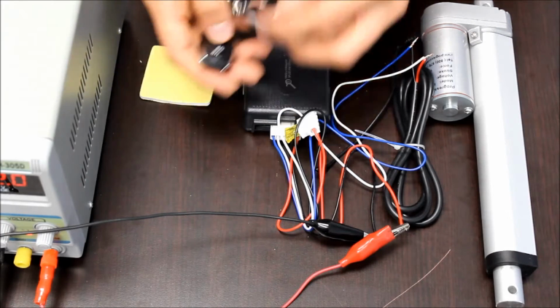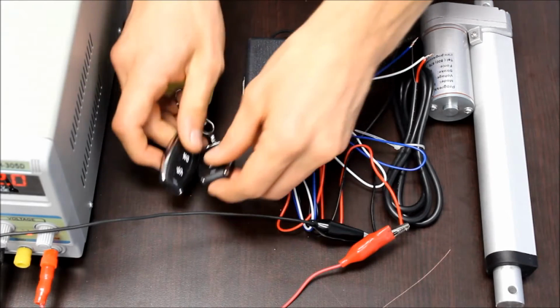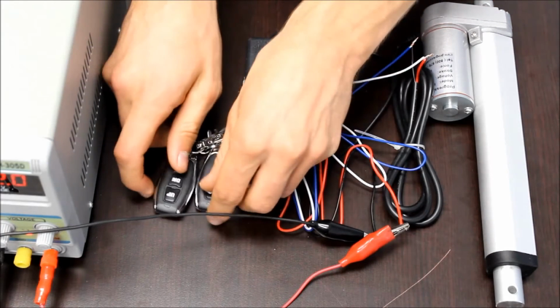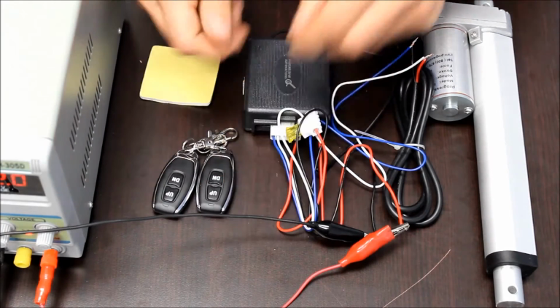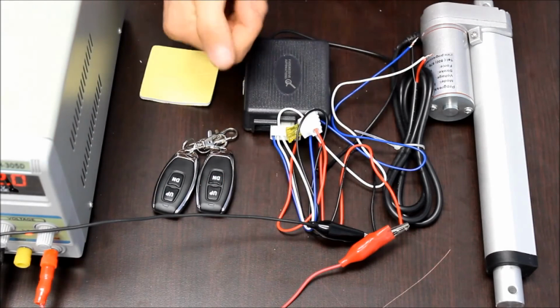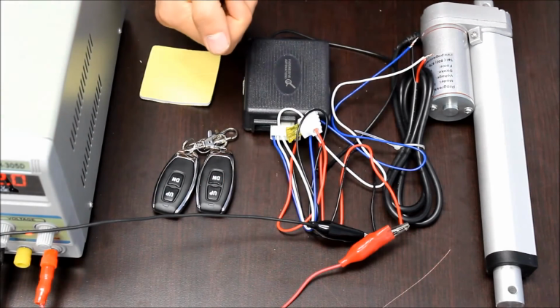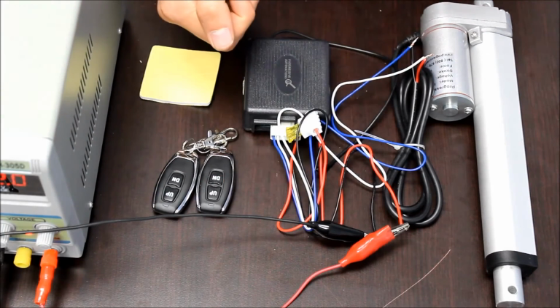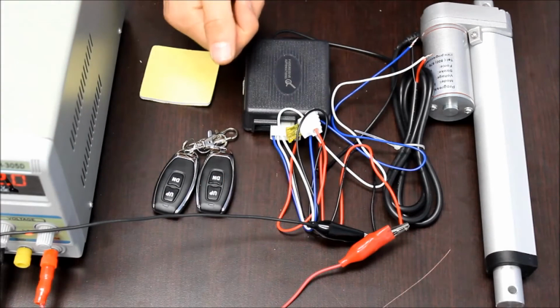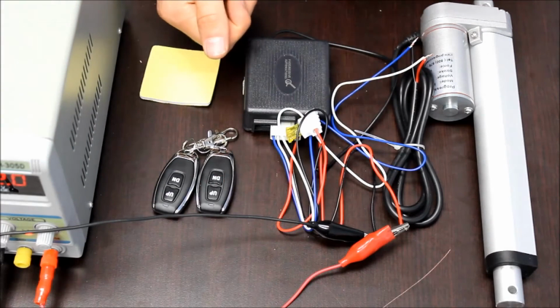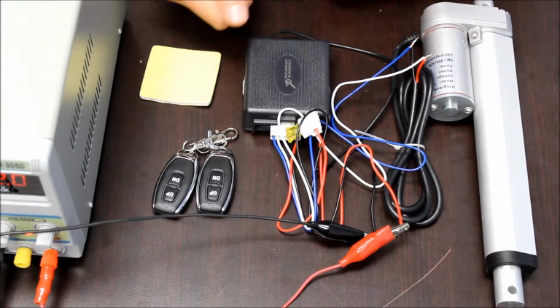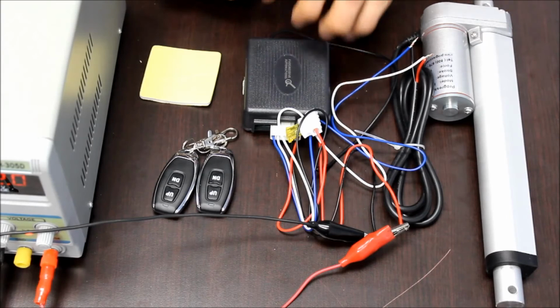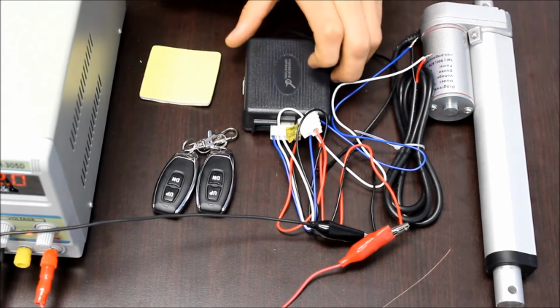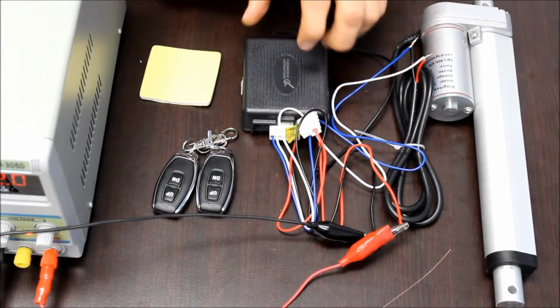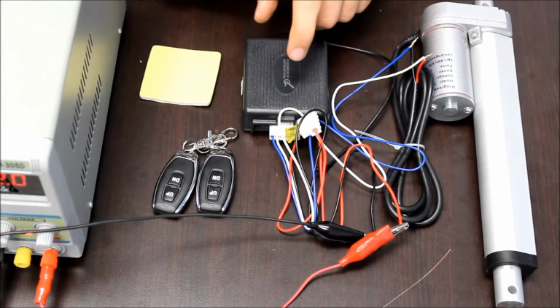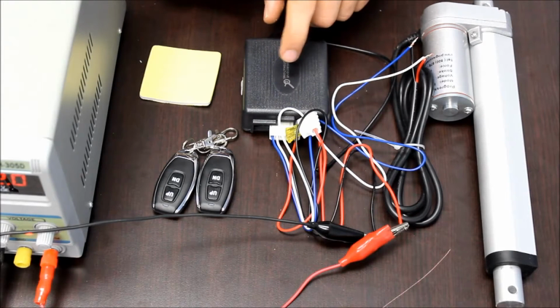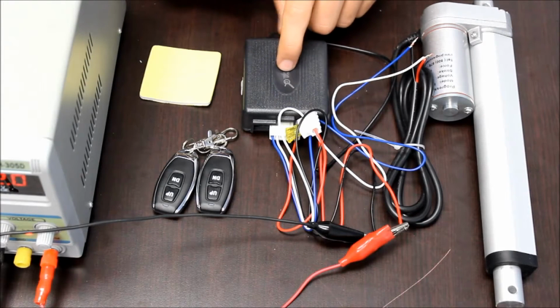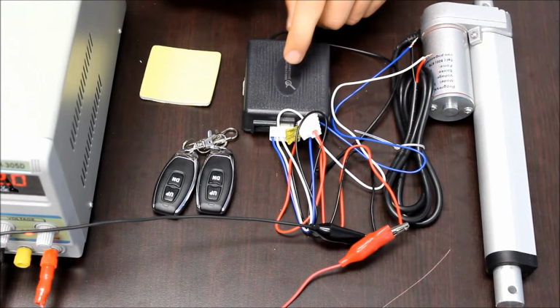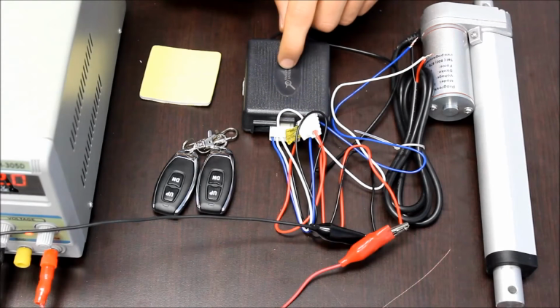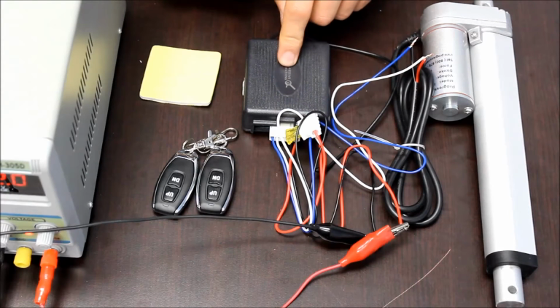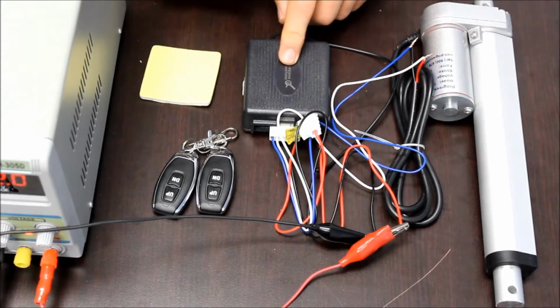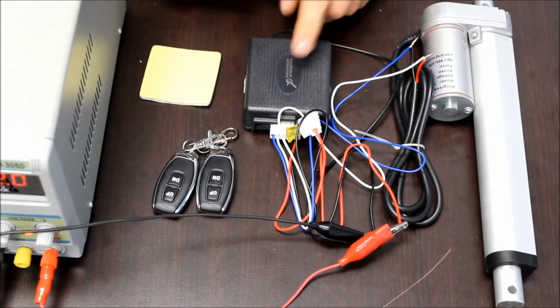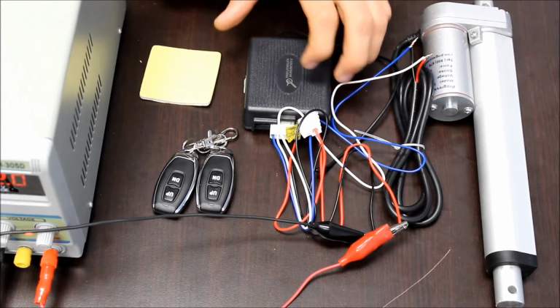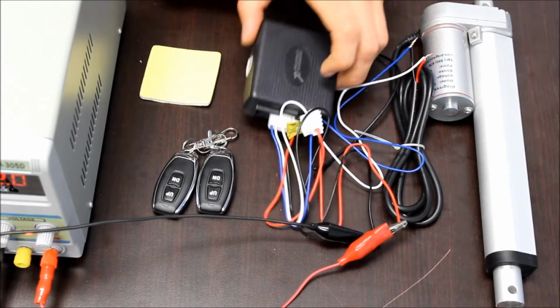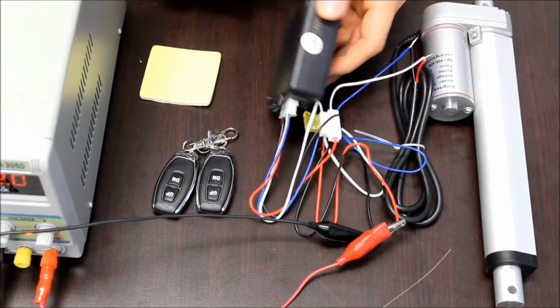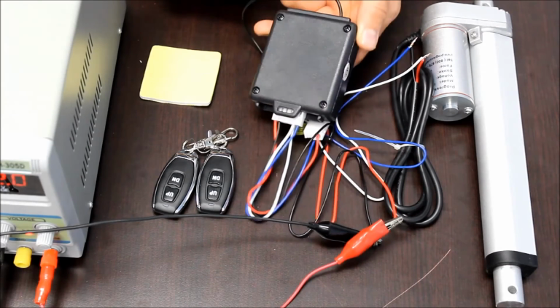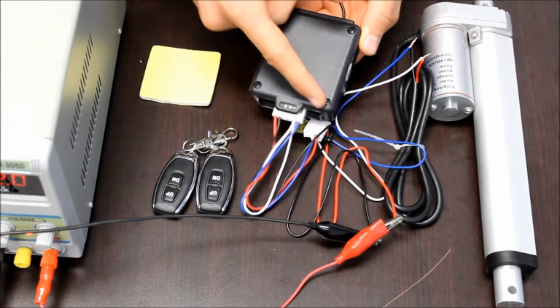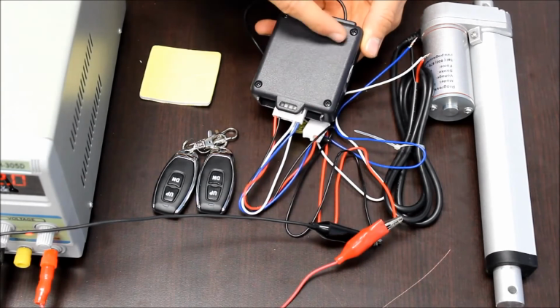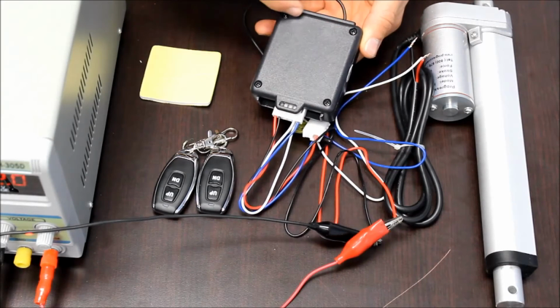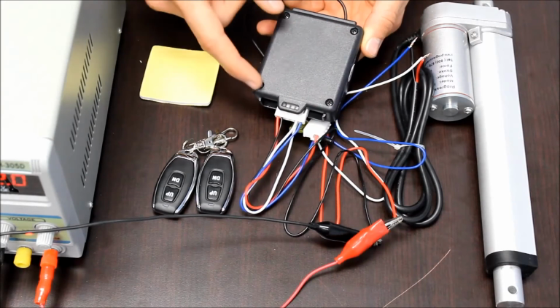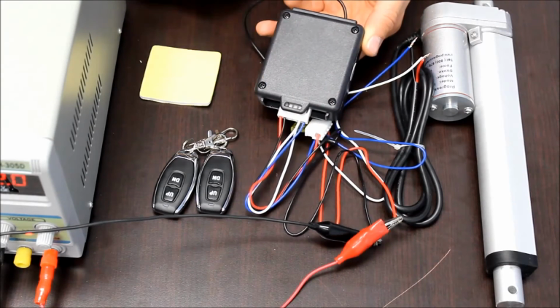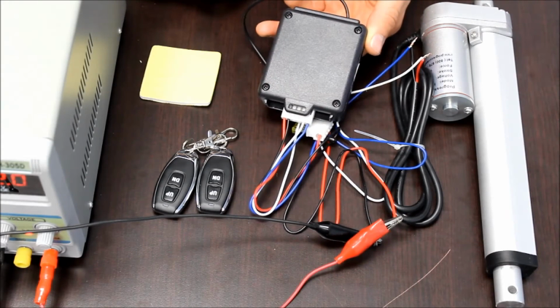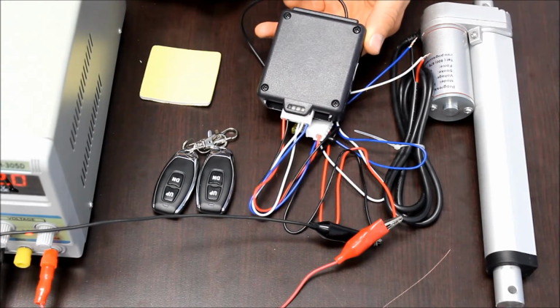The second mode of control is push to start and push to stop. To change modes, you have to move the jumper inside the control box. To open the control box, remove the four screws that are on the bottom of the box.